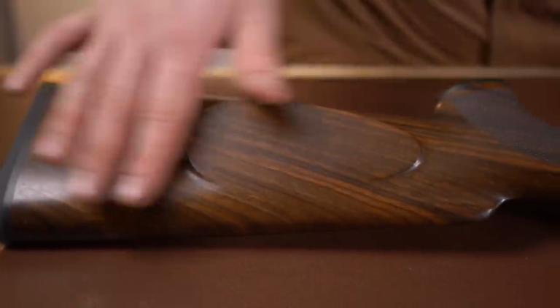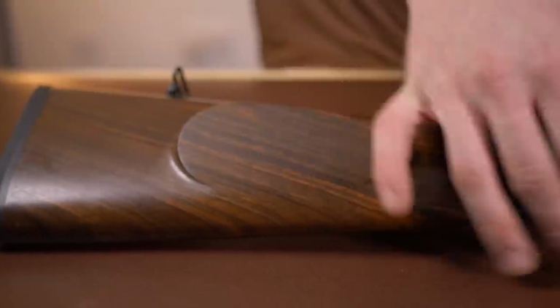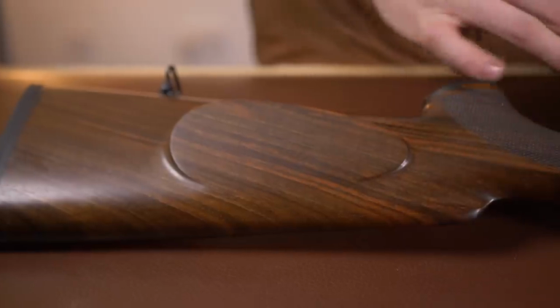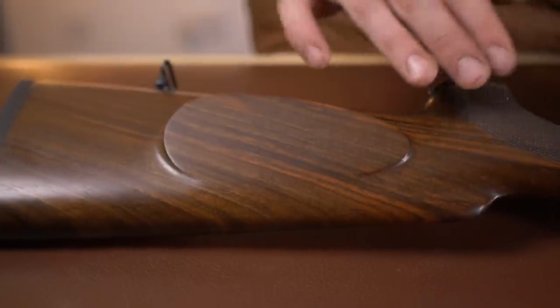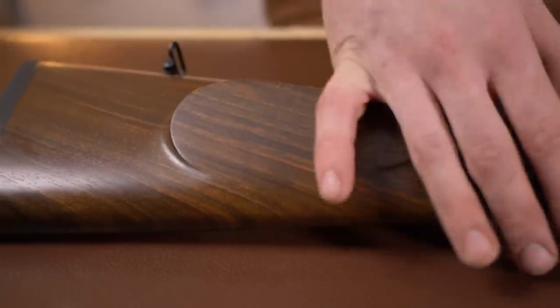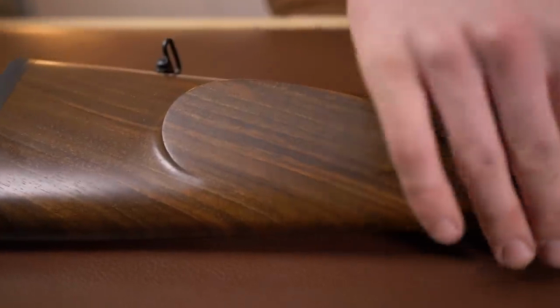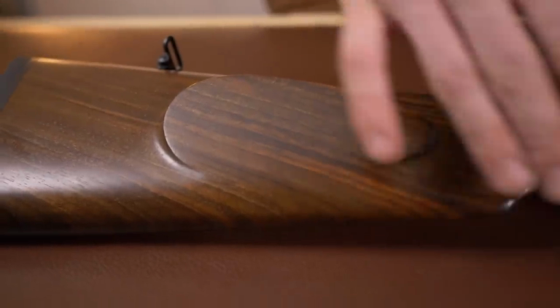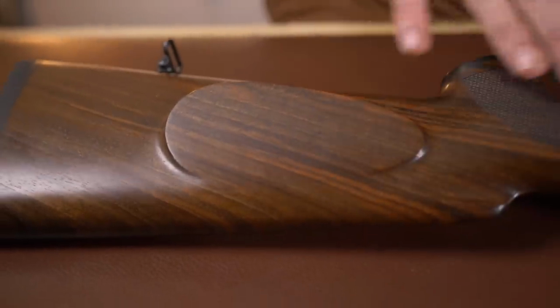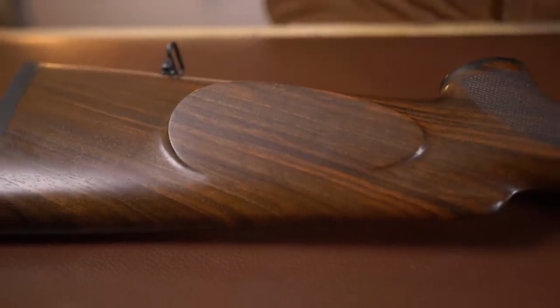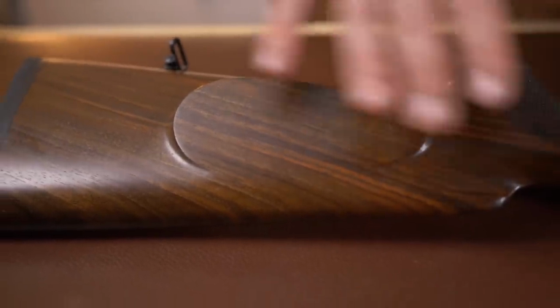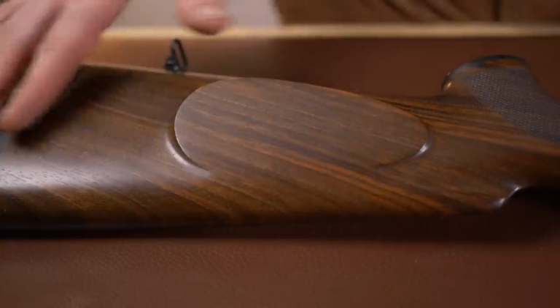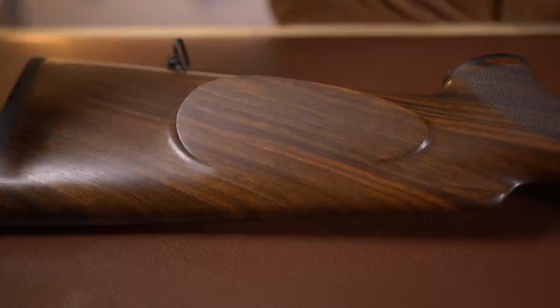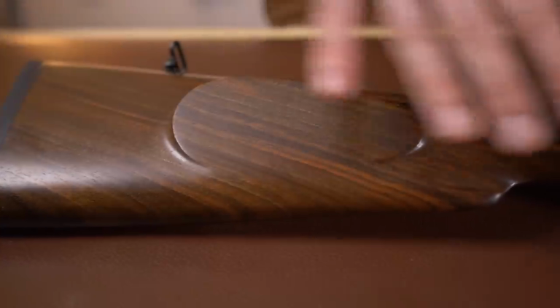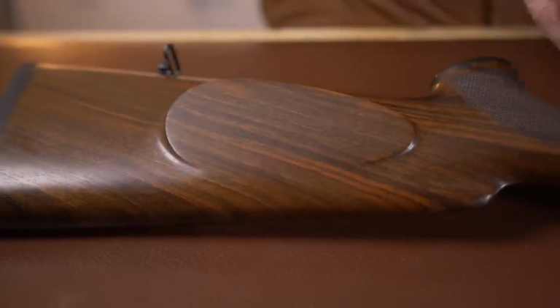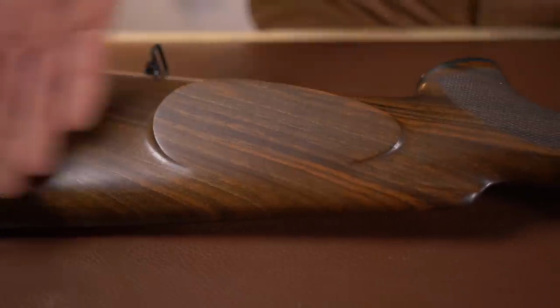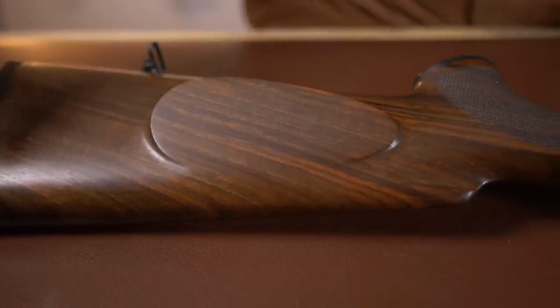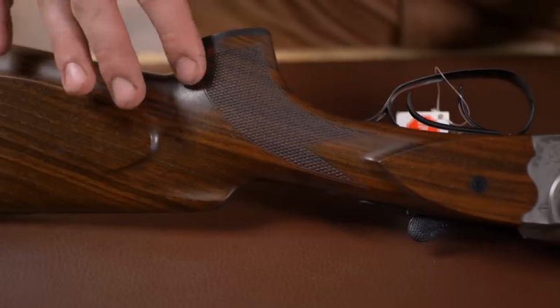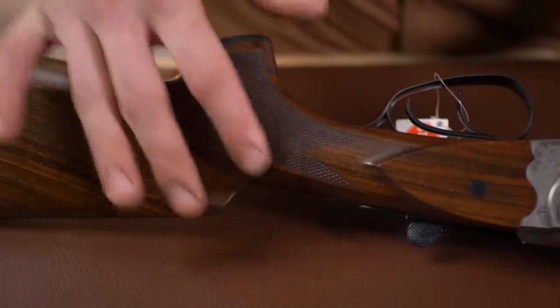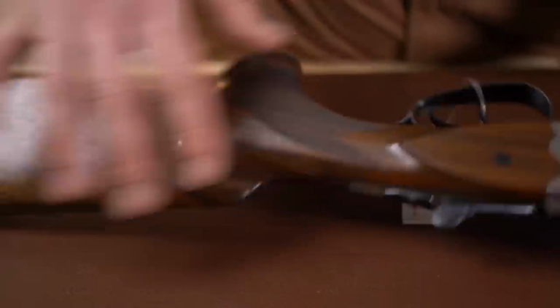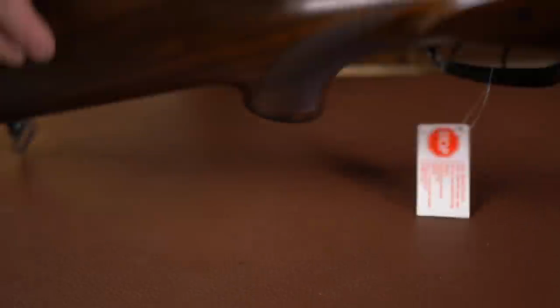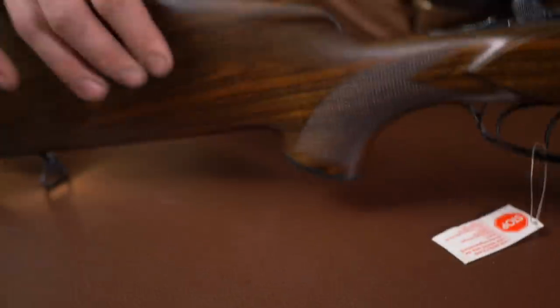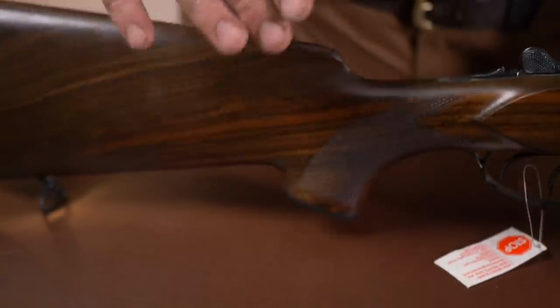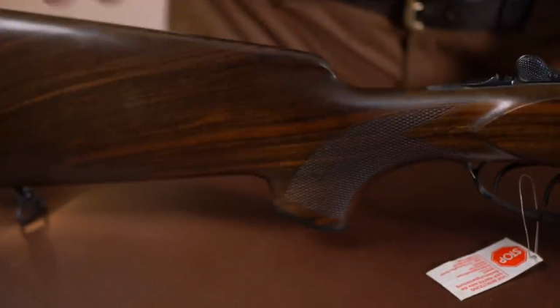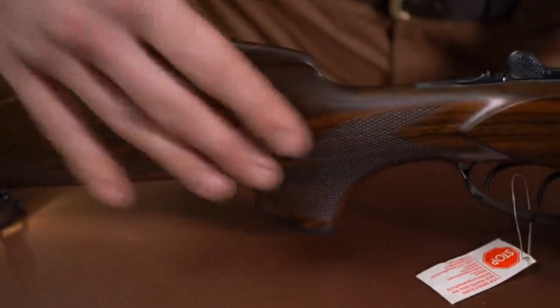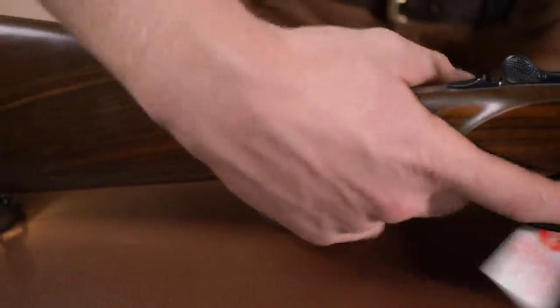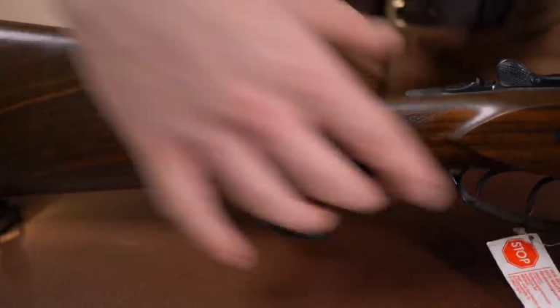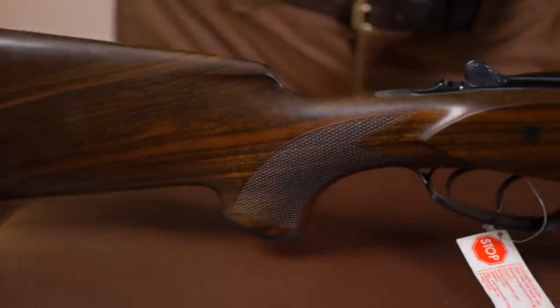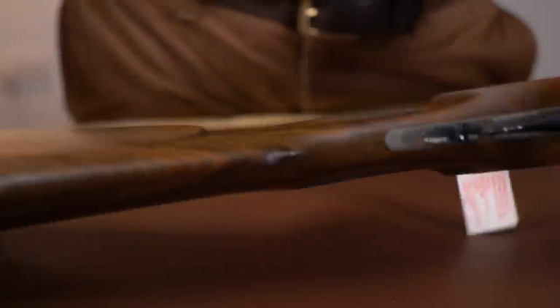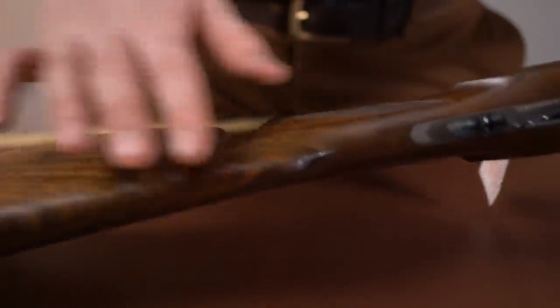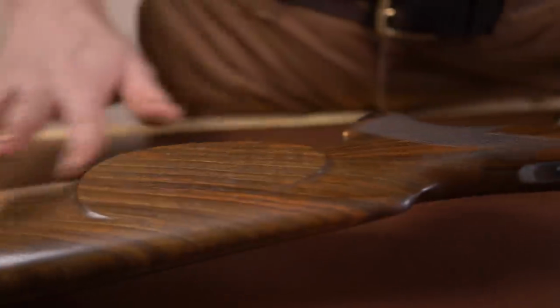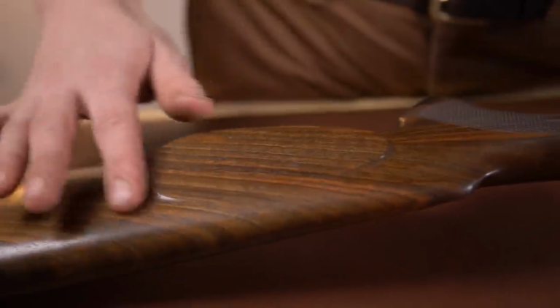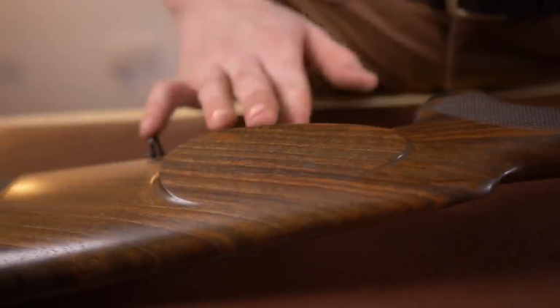You have a raised cheek piece and the wood on this isn't horrific for a grade four — it's quite pleasant, remembering that German grades are very different to standard Southern European grades. Moving on to the grip, we have a laser checkered, non-palm-swelled, ambidextrous grip, although we do have a fairly large cheek piece there.